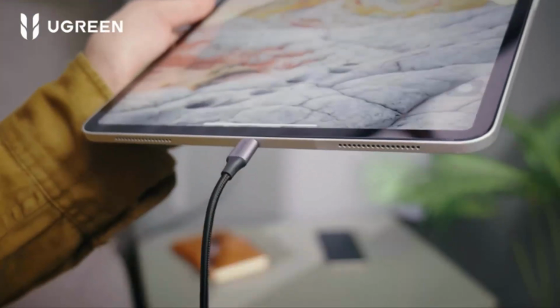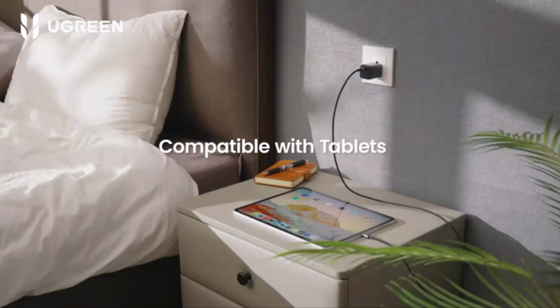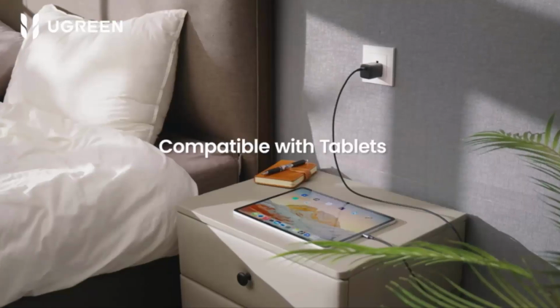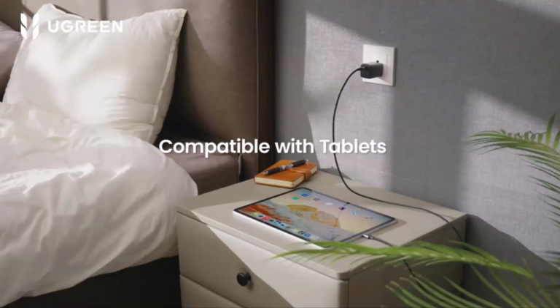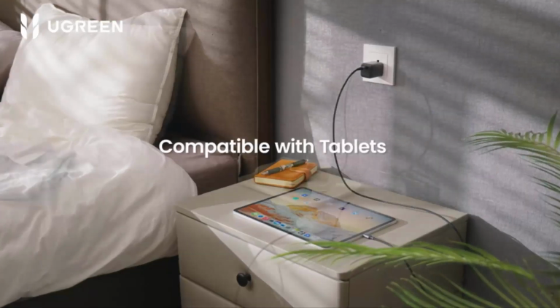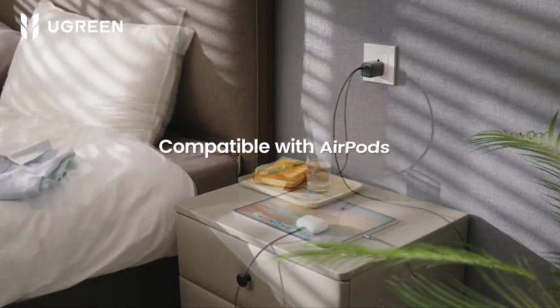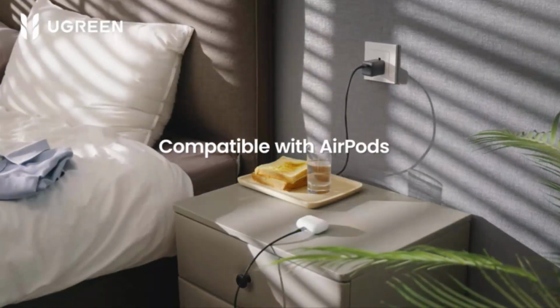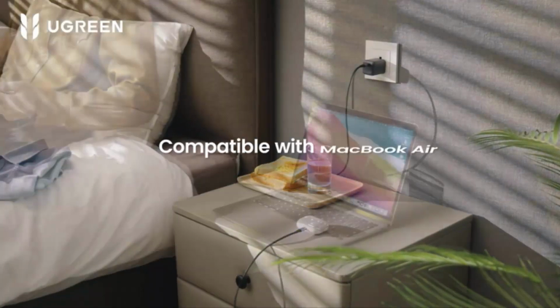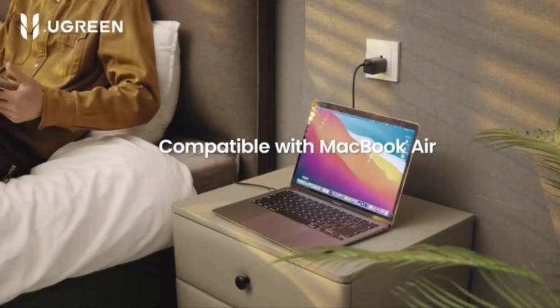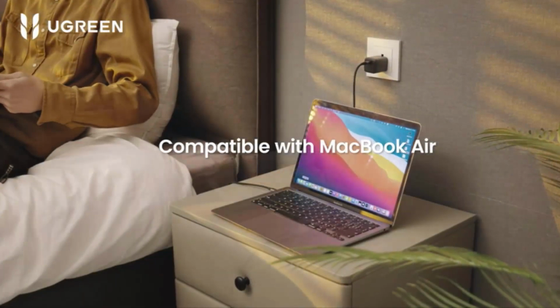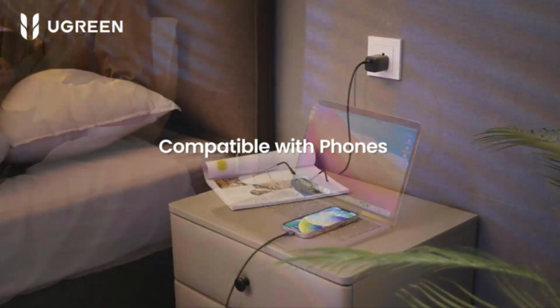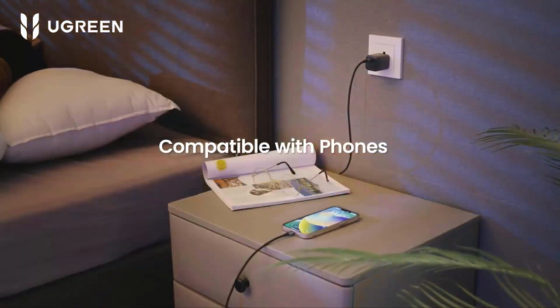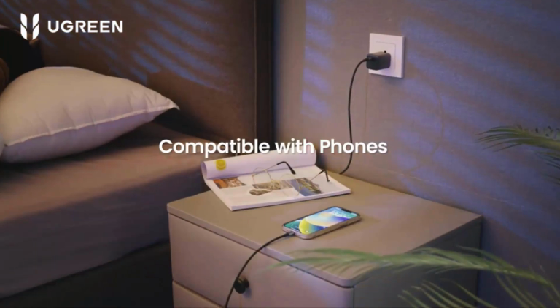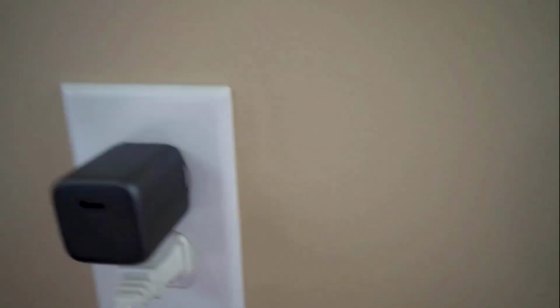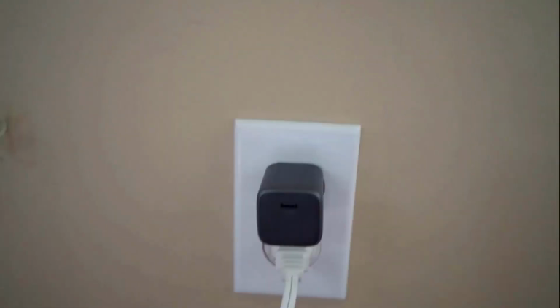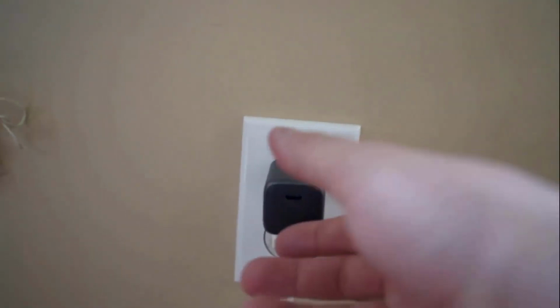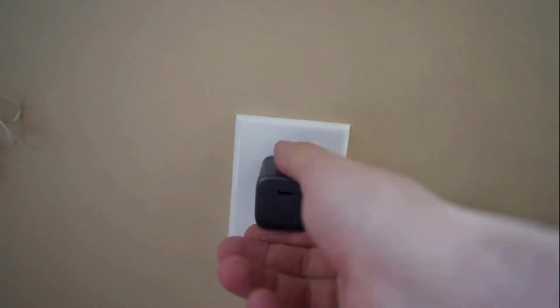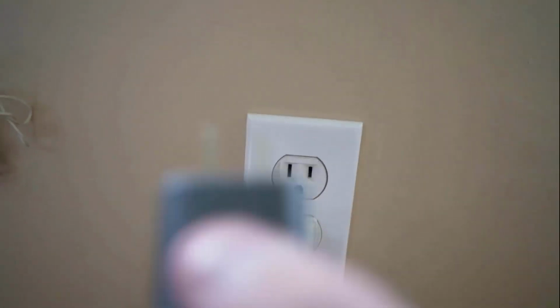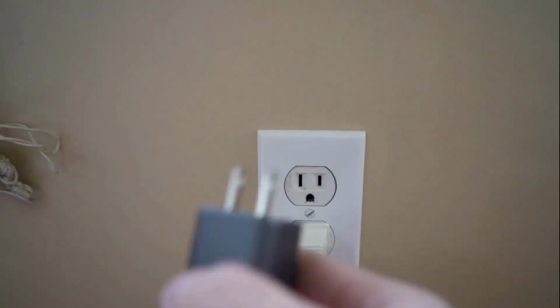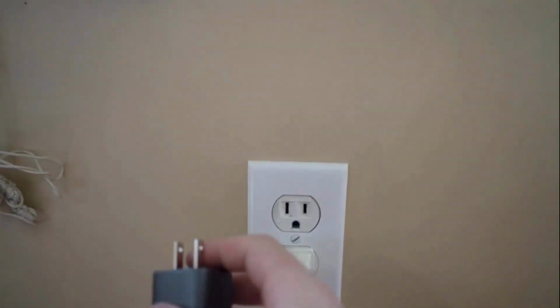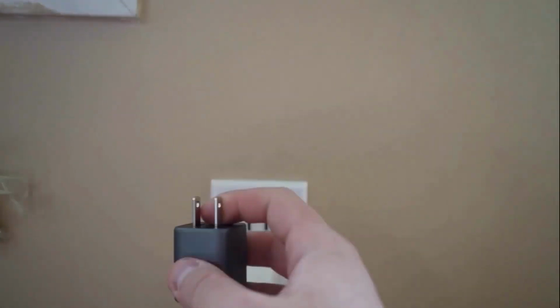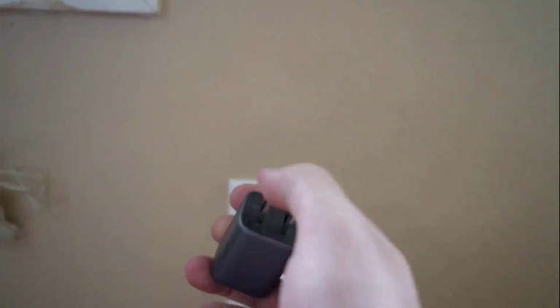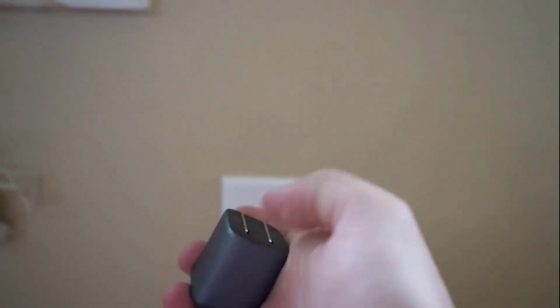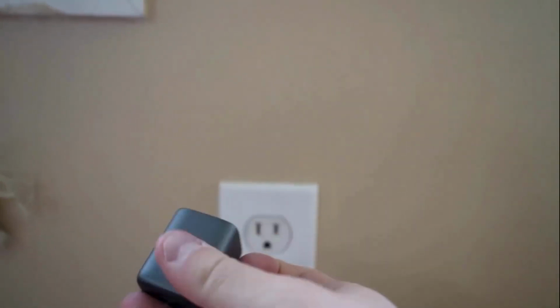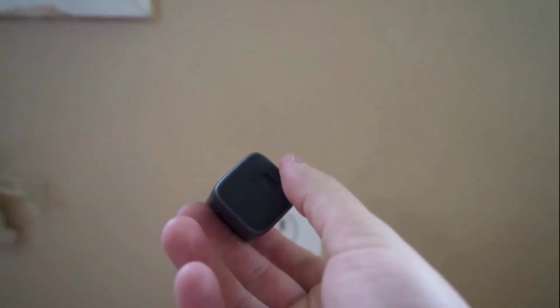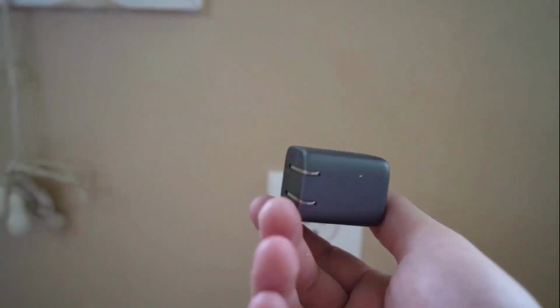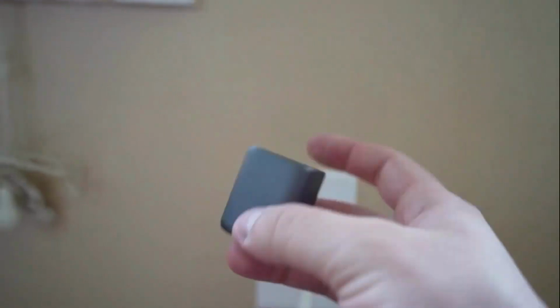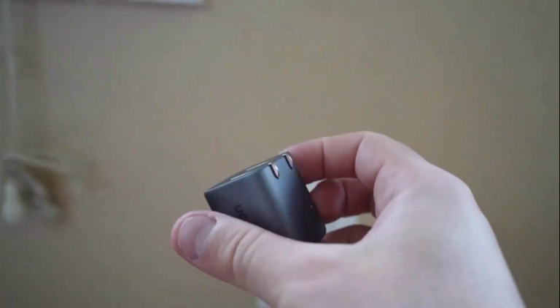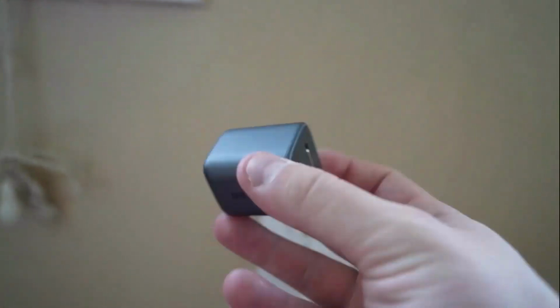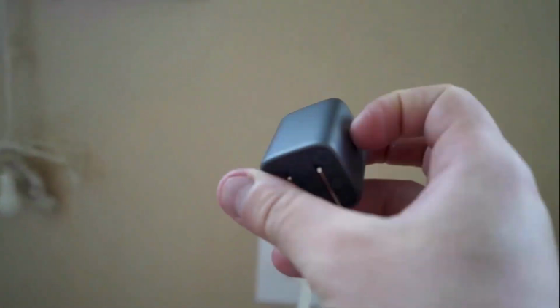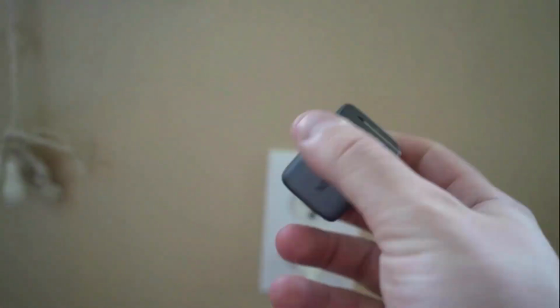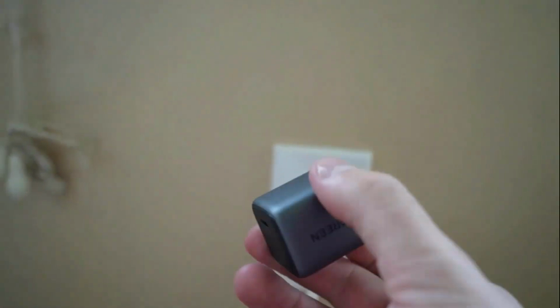It charges all USB-C devices, as it is compatible with tablets, AirPods, MacBook, and phones. It comes with built-in short circuit, overload, over-temperature, and over-voltage protection, which ensures the safety of your devices.